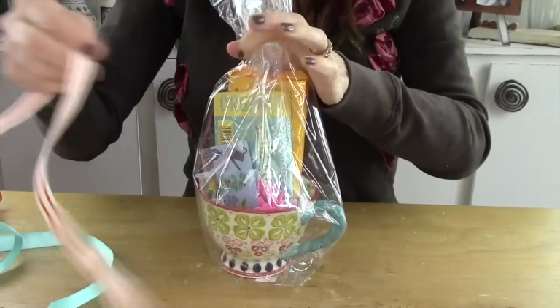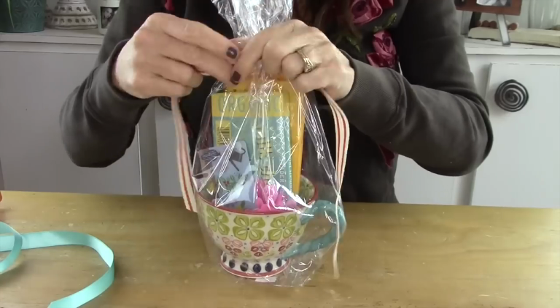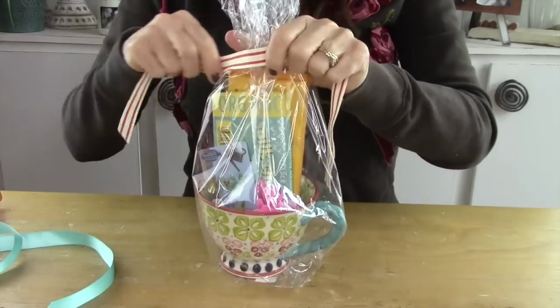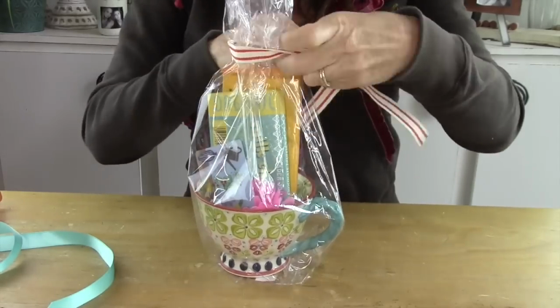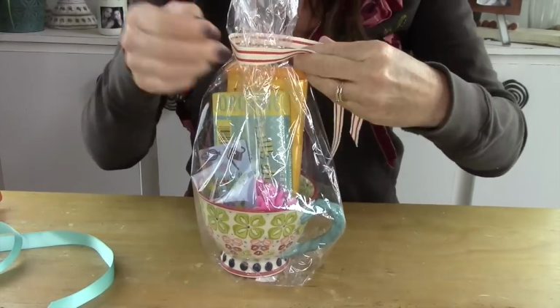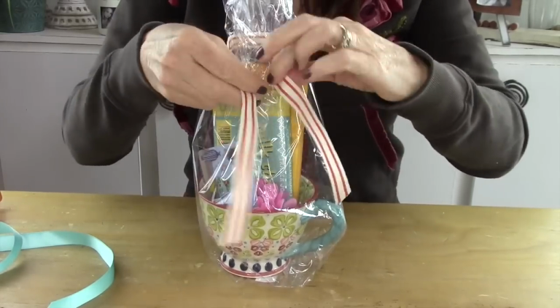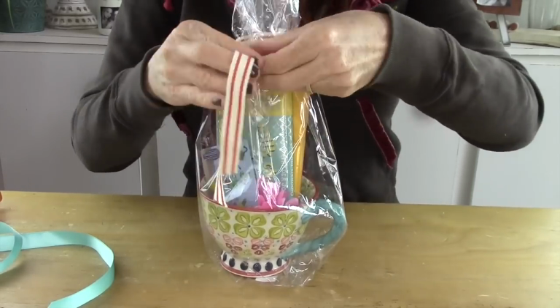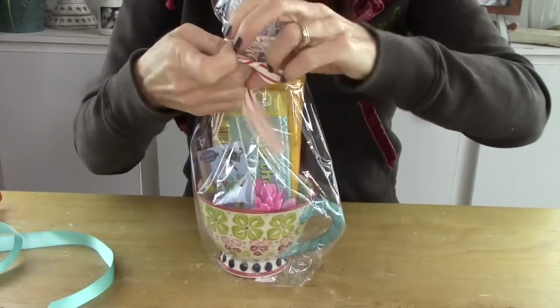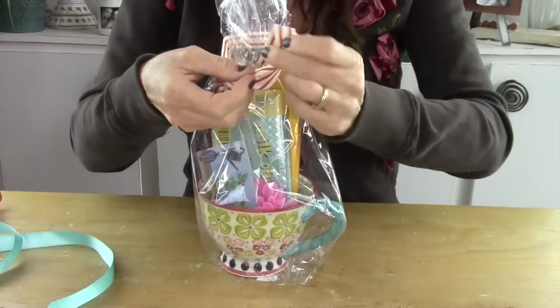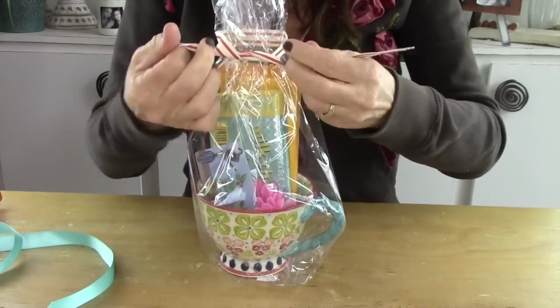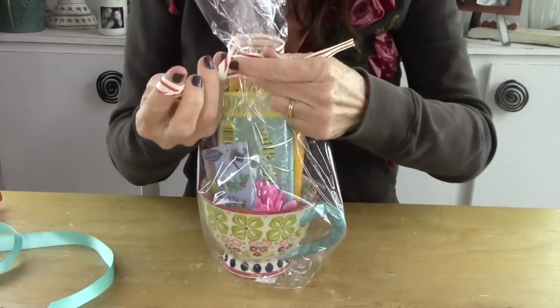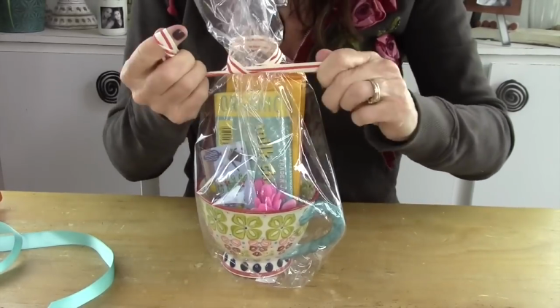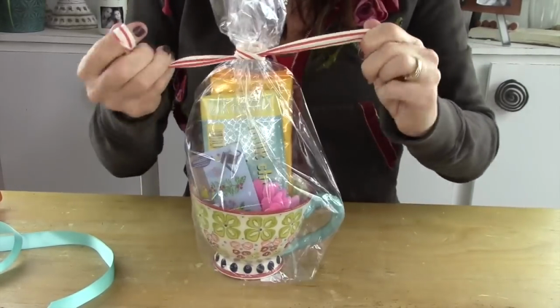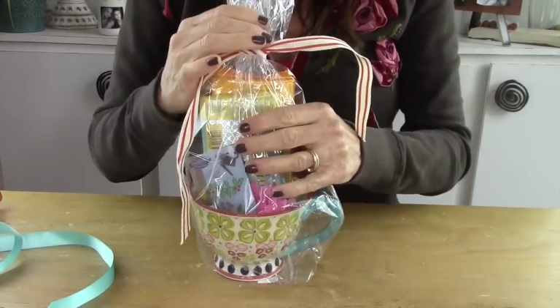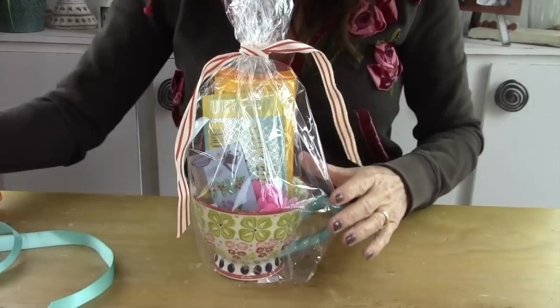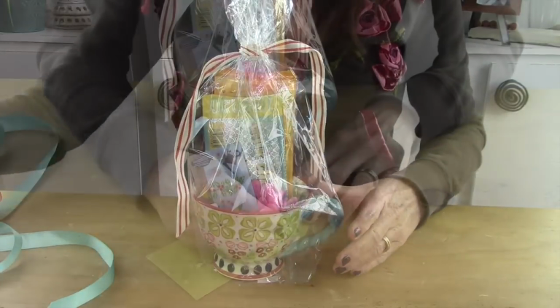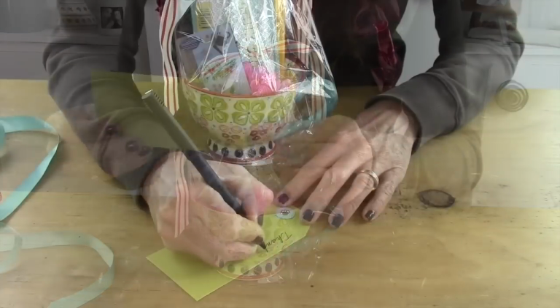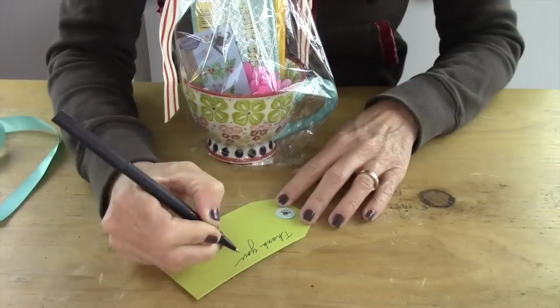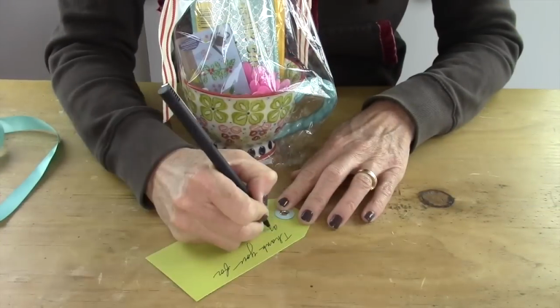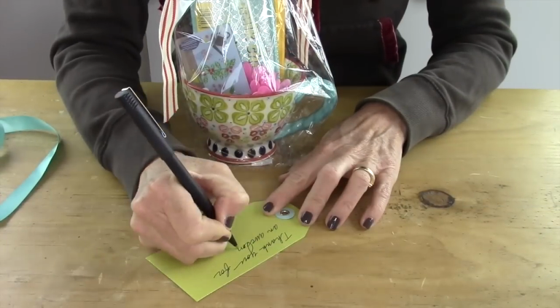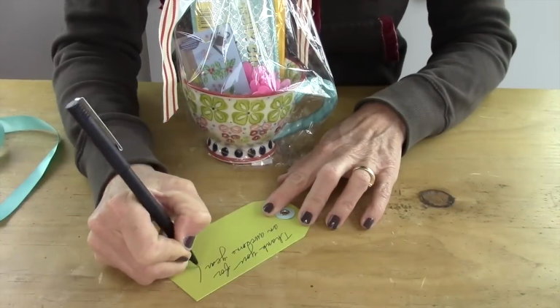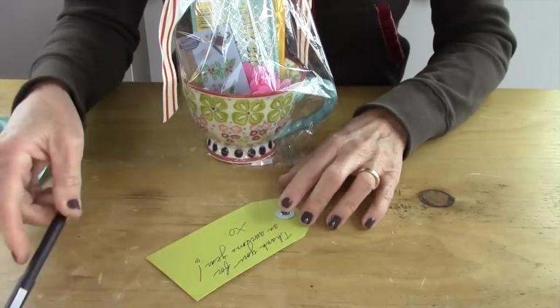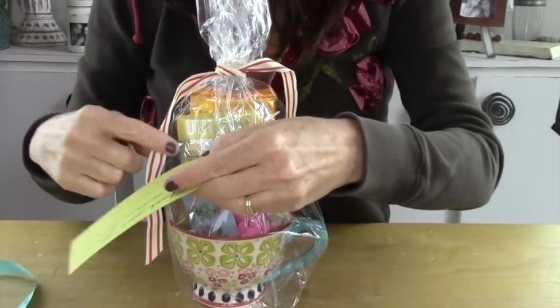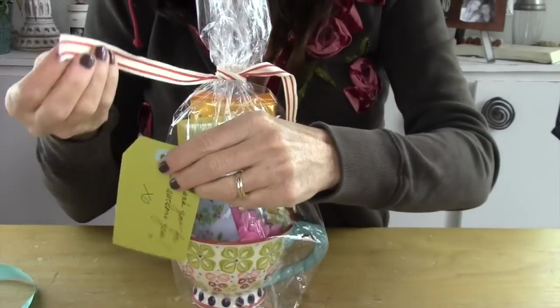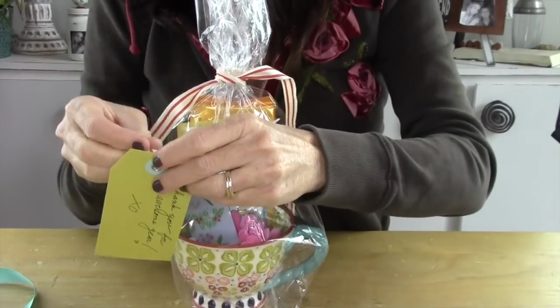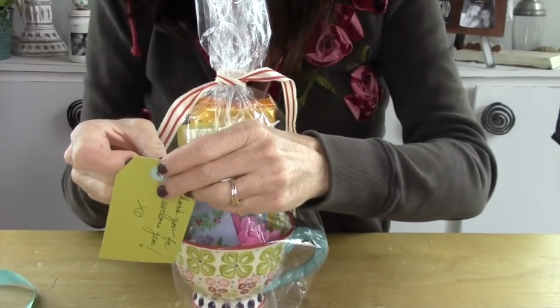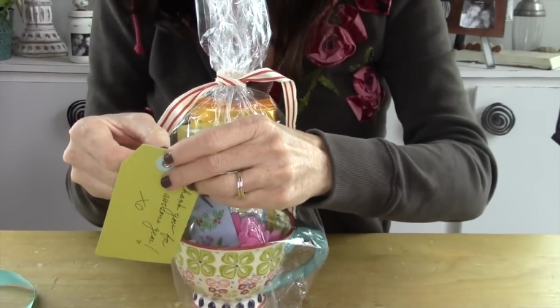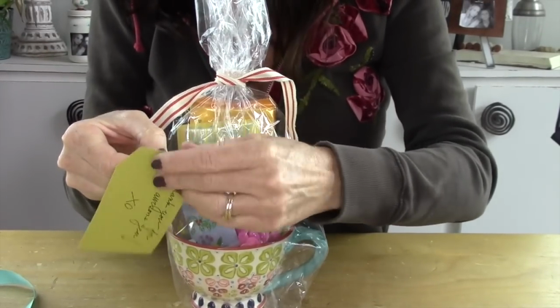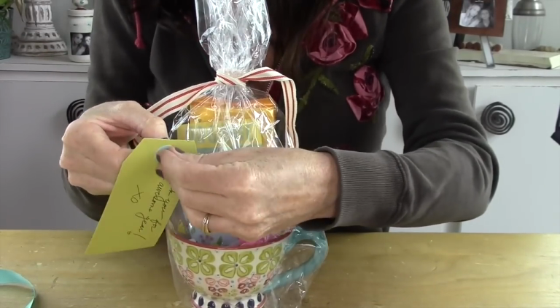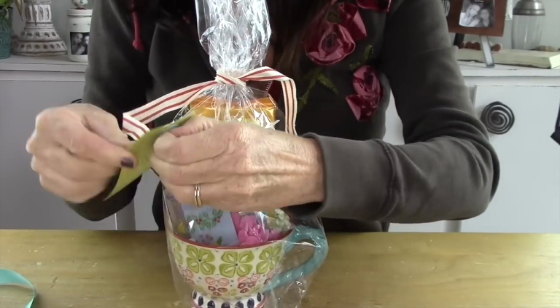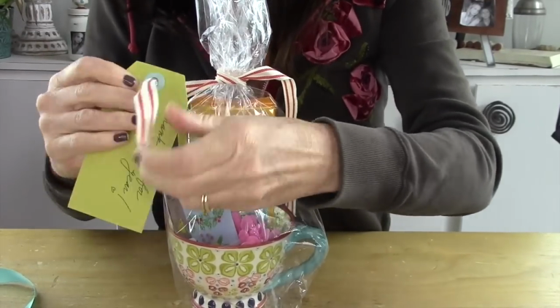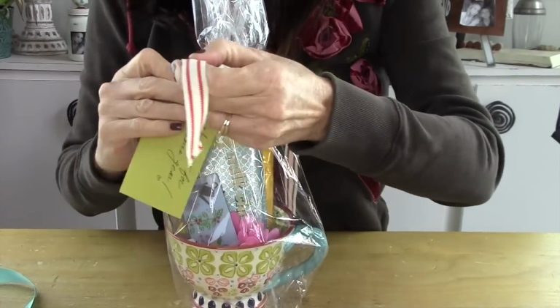Then you just take a pretty ribbon, tie it around there, and then you're gonna write a note. After you write the note, you're gonna tie it on to the ribbon.